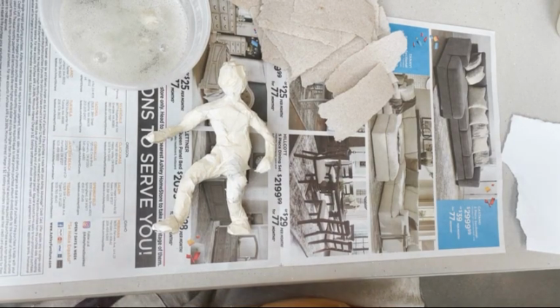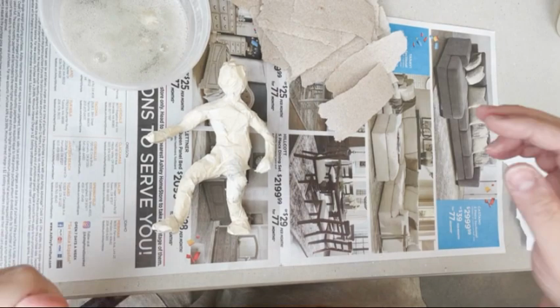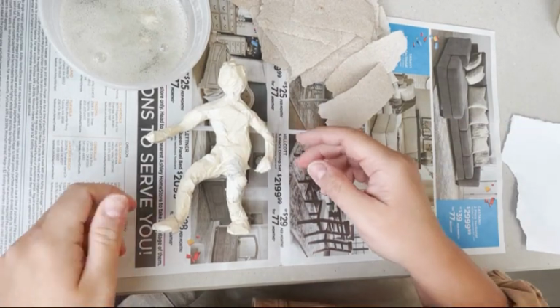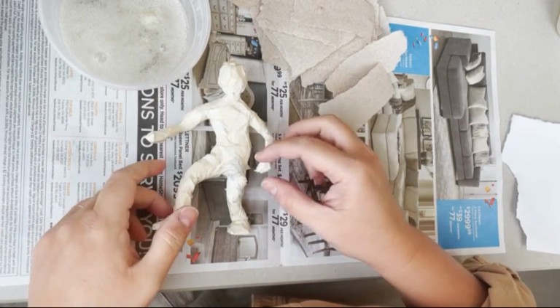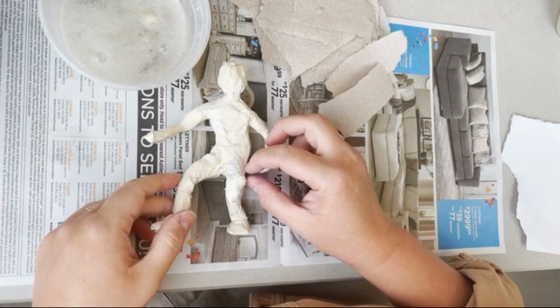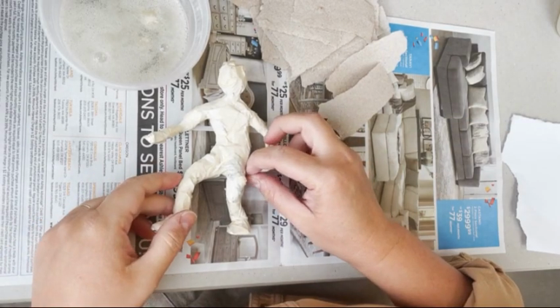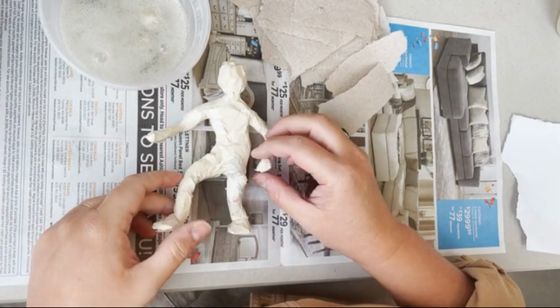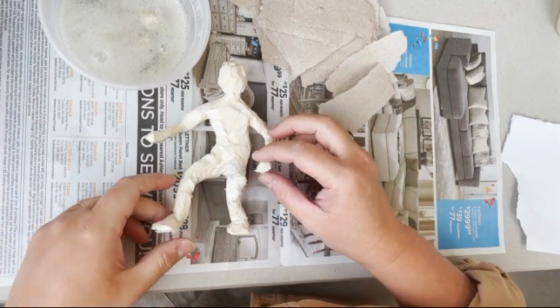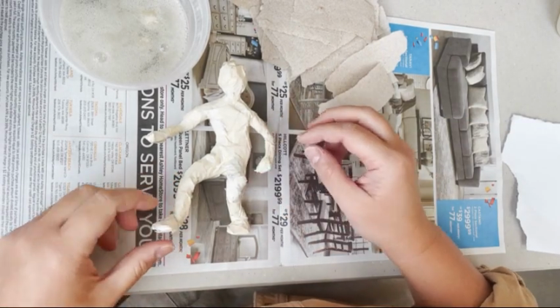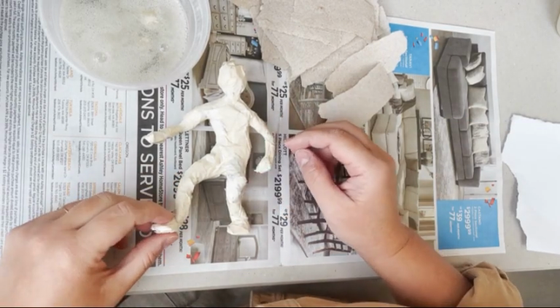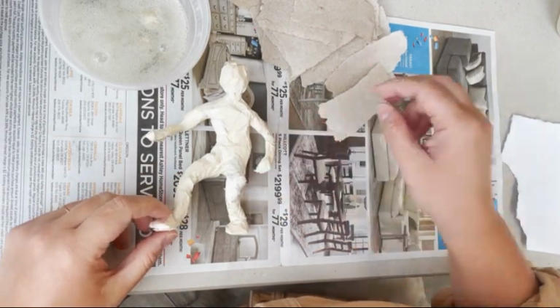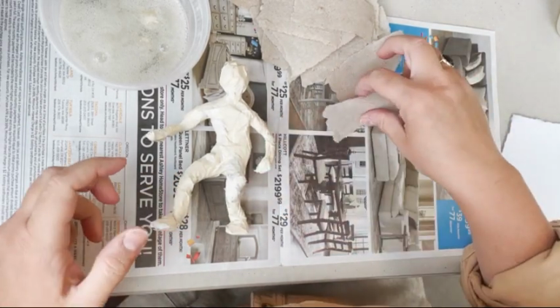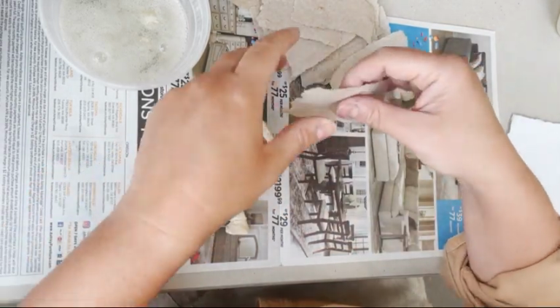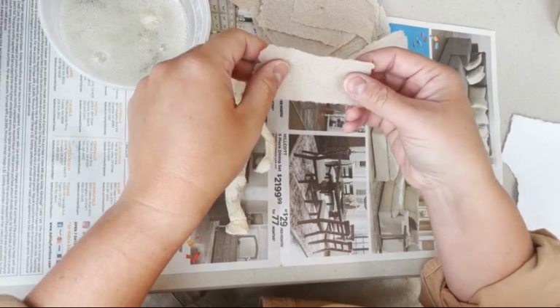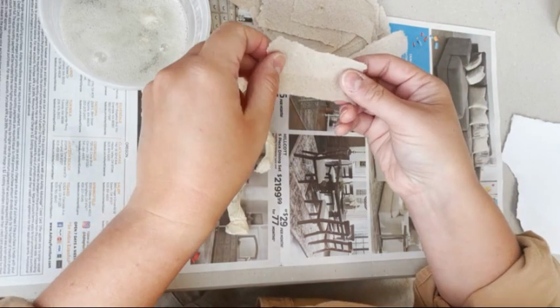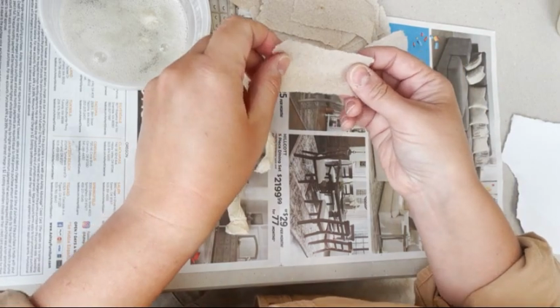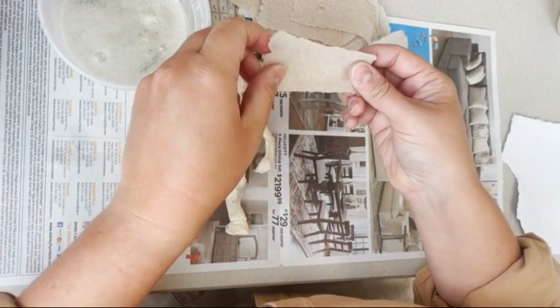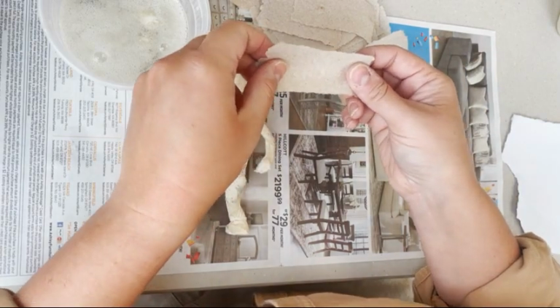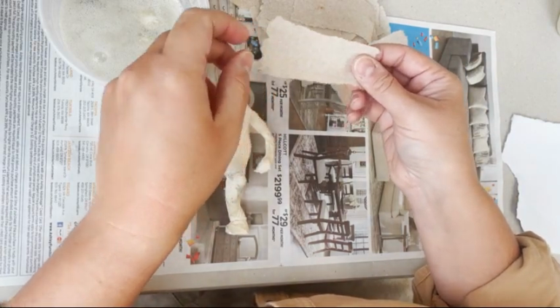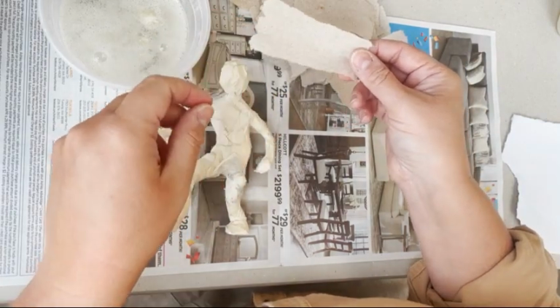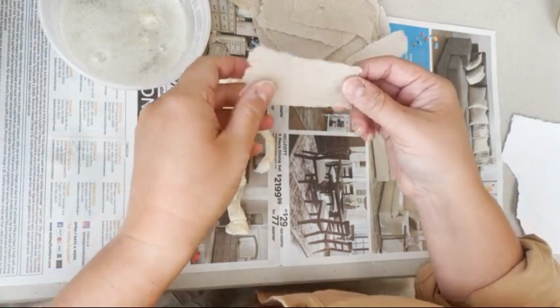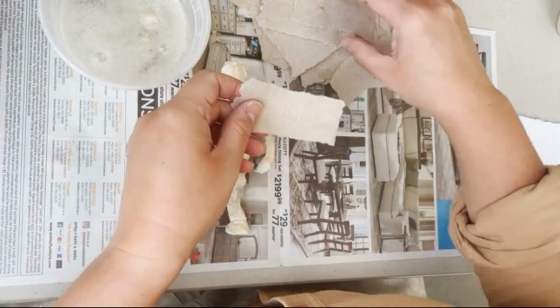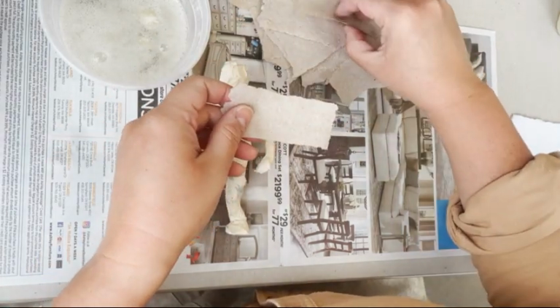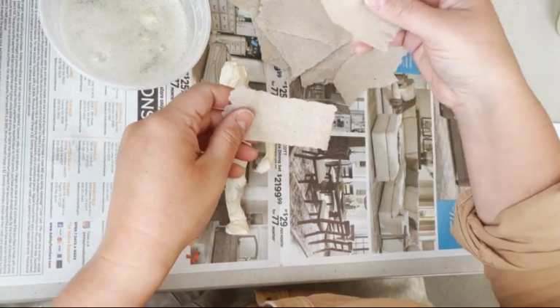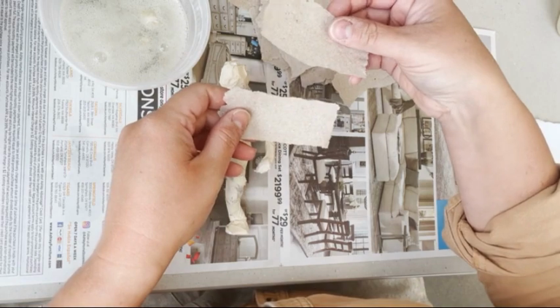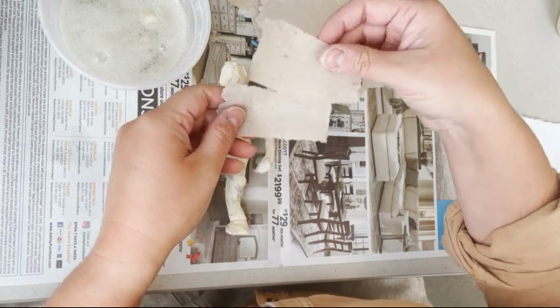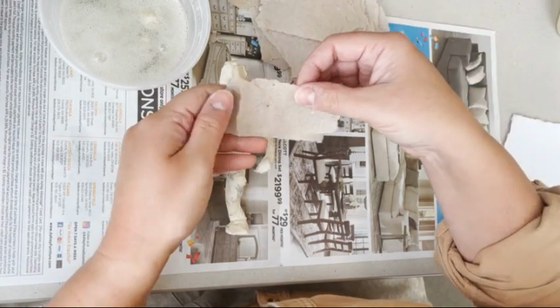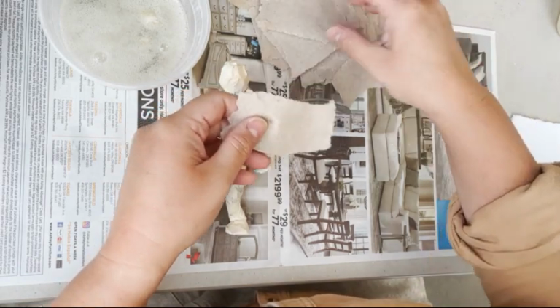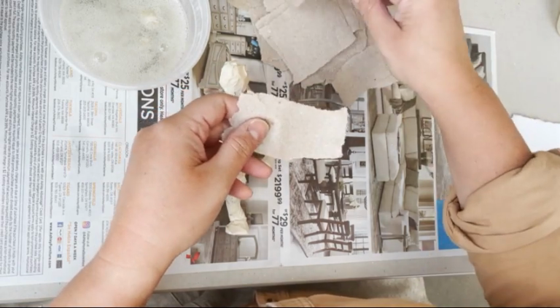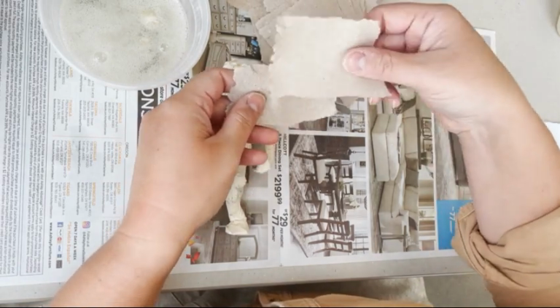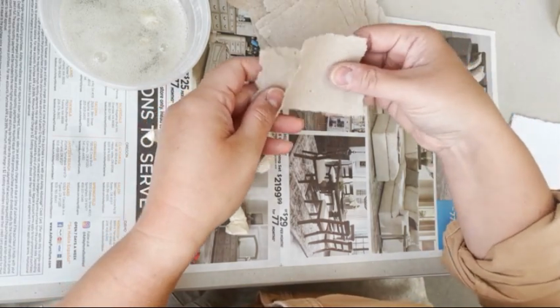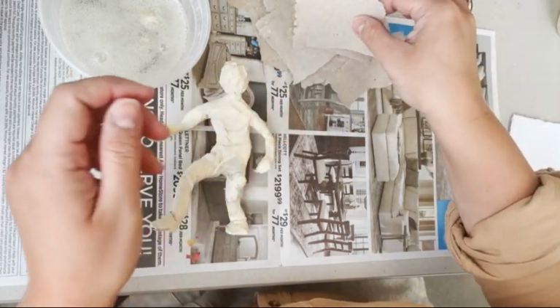I'm going to show you how to finish your figurine, your character, with papier-mâché. I've ripped up my paper towels into small strips — they're about the size of a pack of gum. I have a little pile of them here and I'm going to use these.